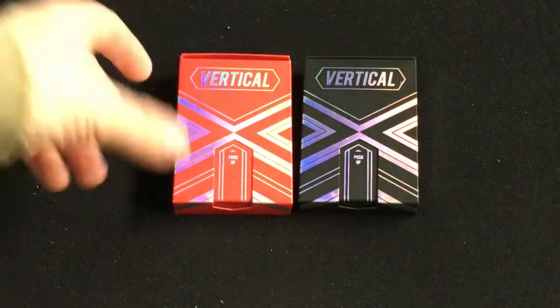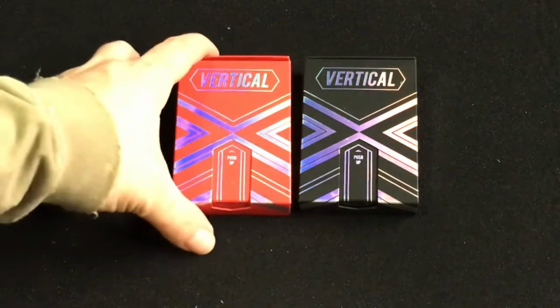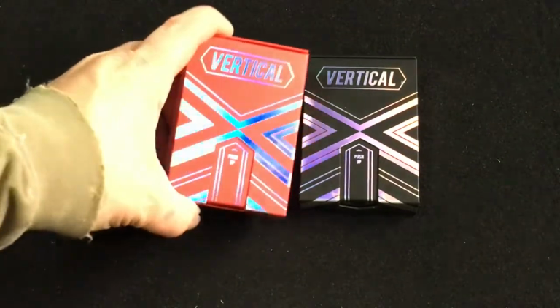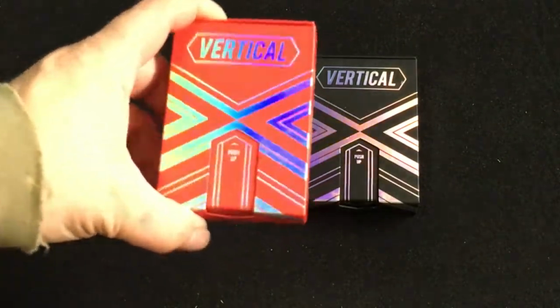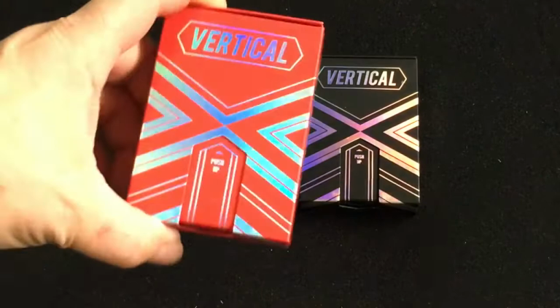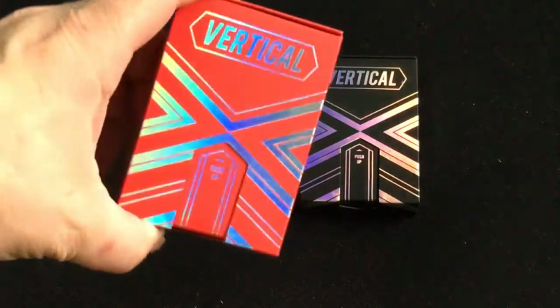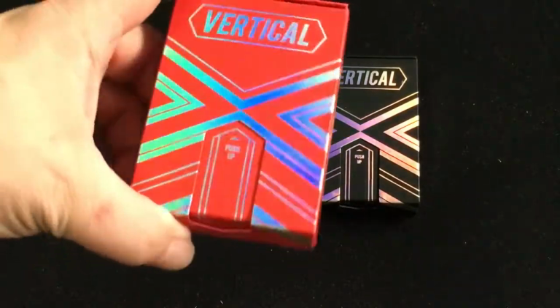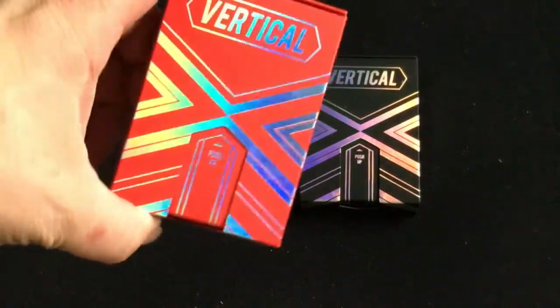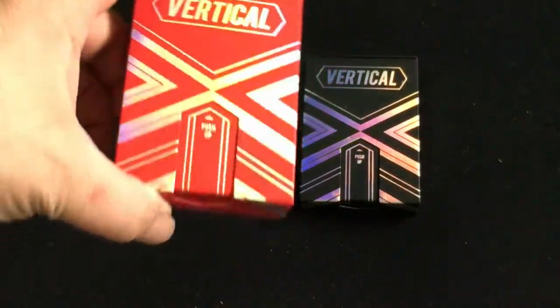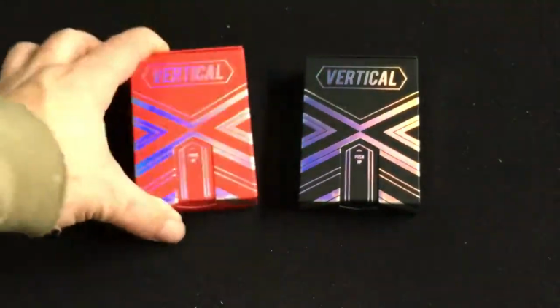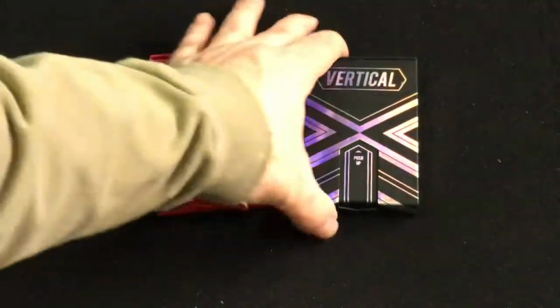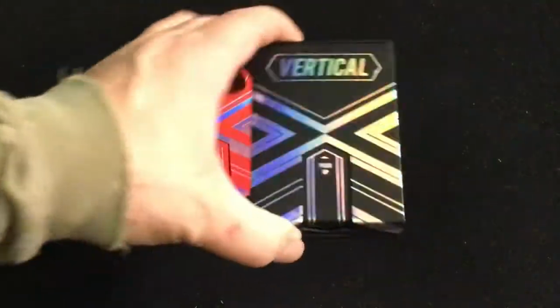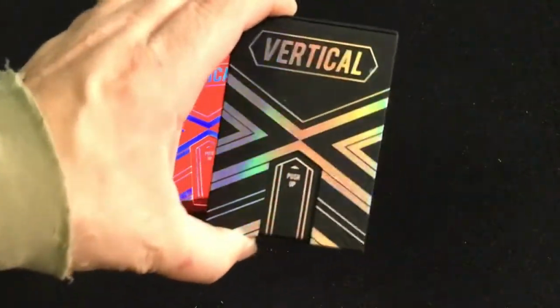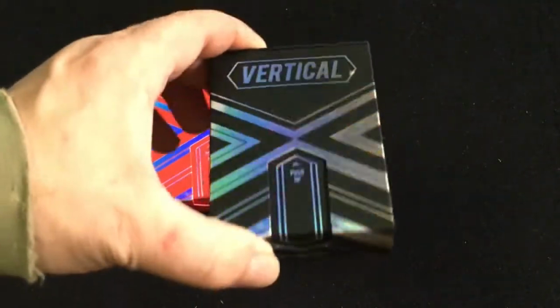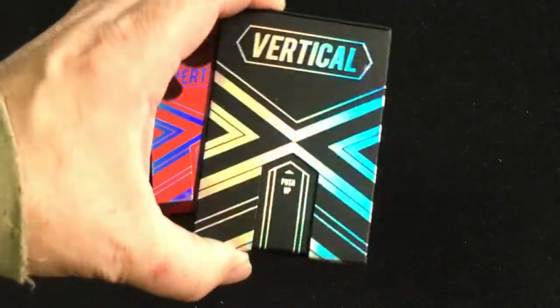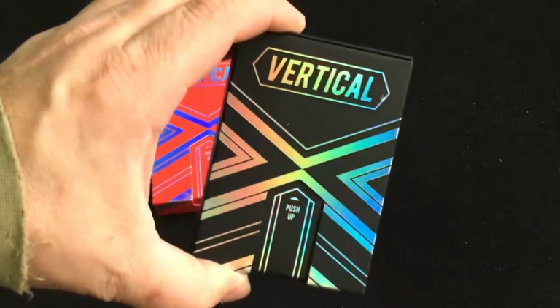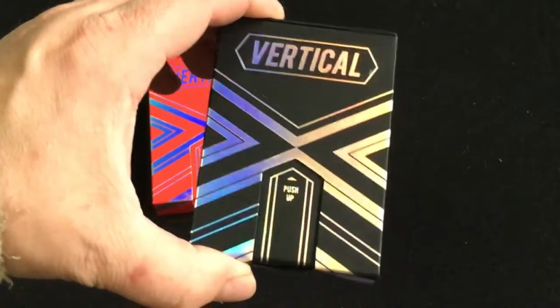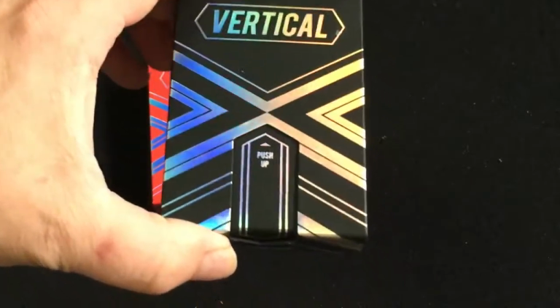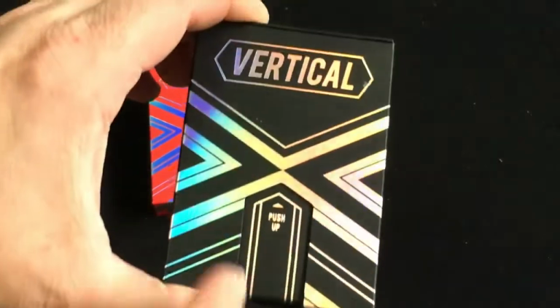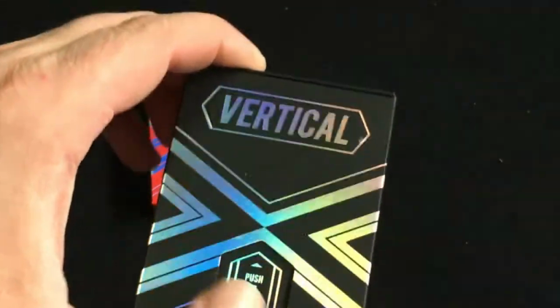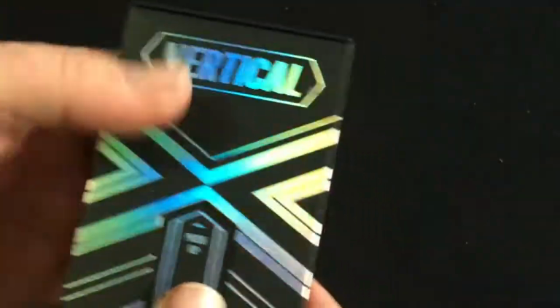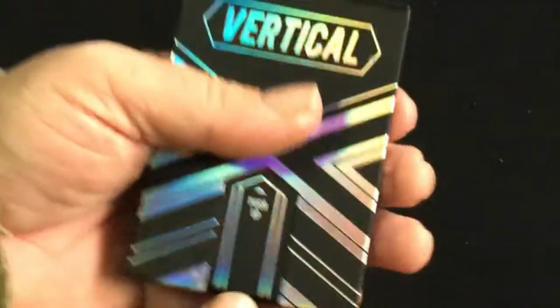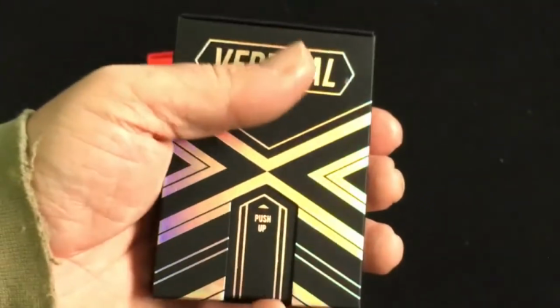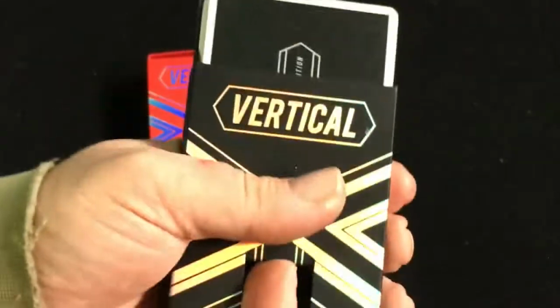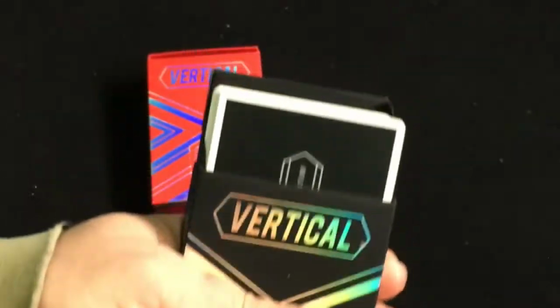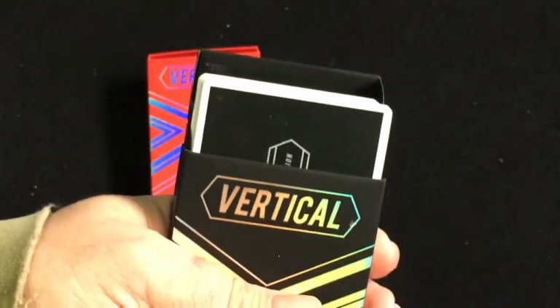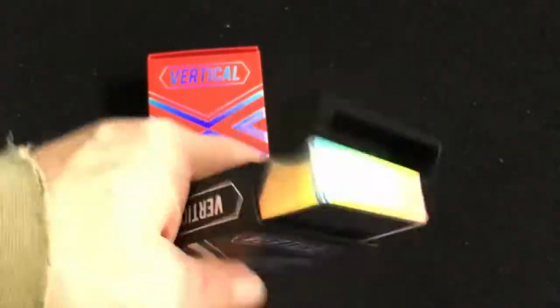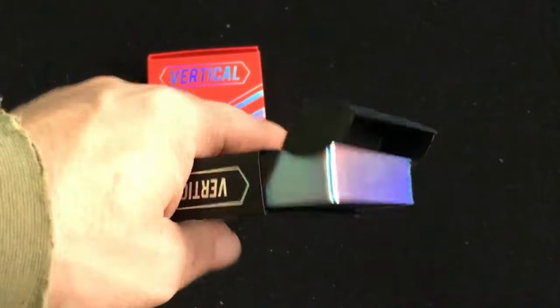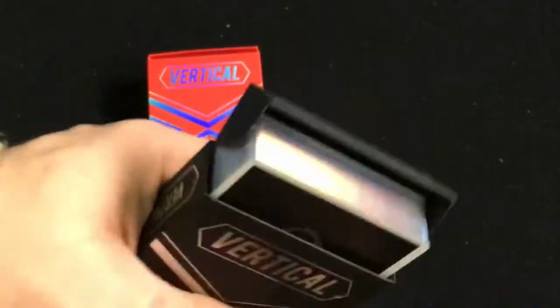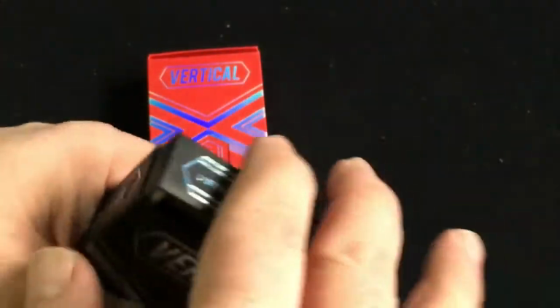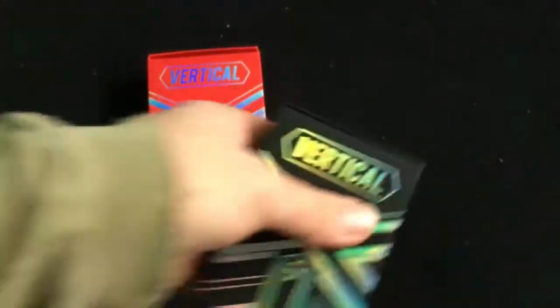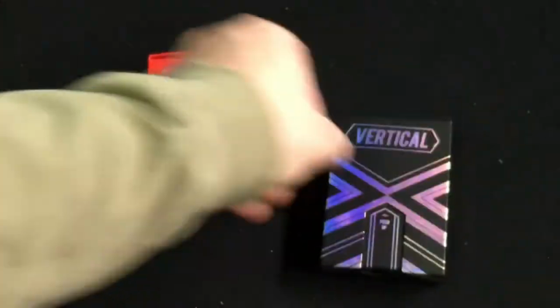The front of the tuck case says 'Vertical' in a nice shiny, silvery, holographic almost-foil finish. It also says 'push up,' and that's exactly what you do — you push up and it opens. It's very cool.